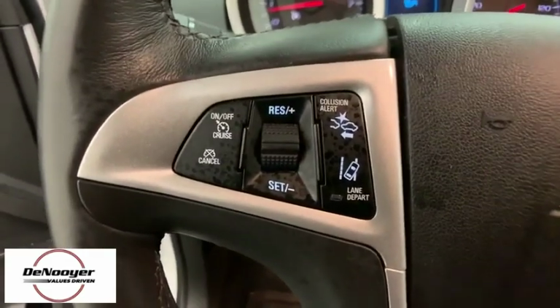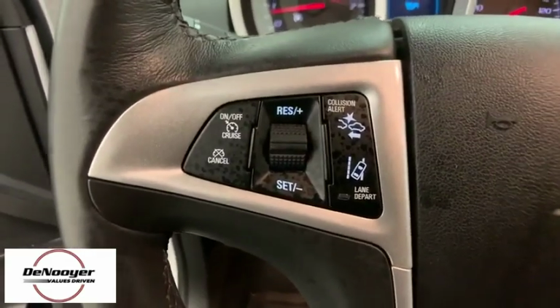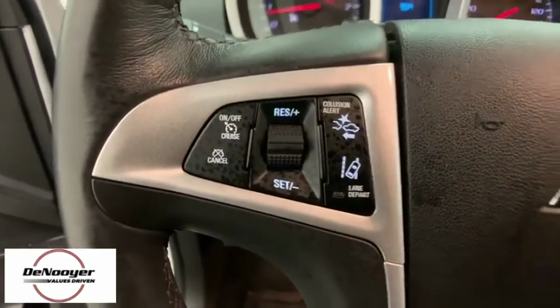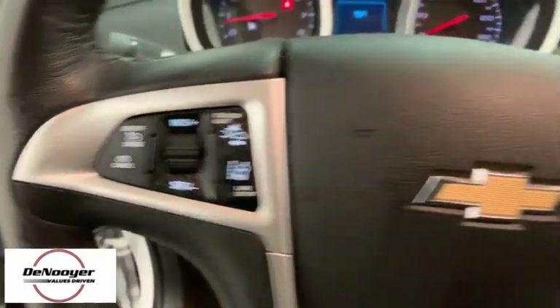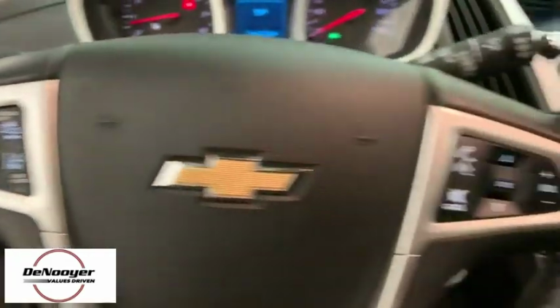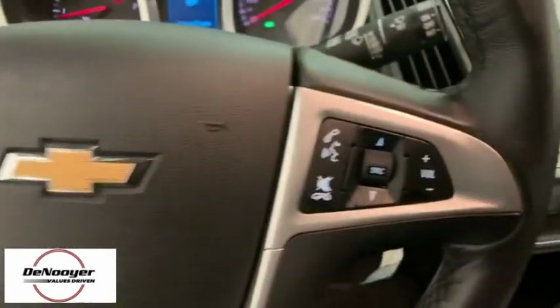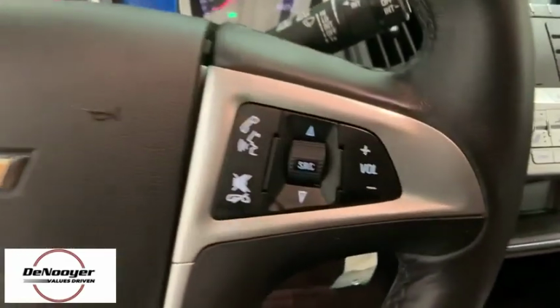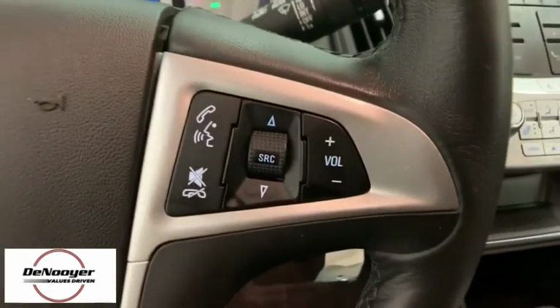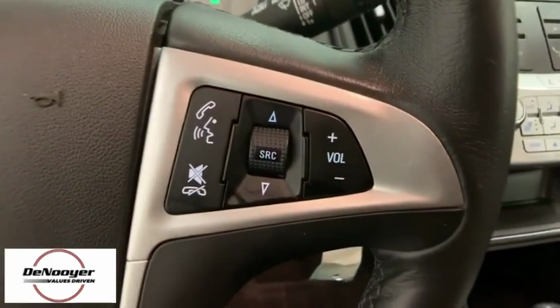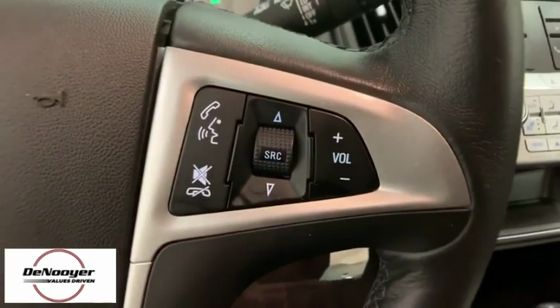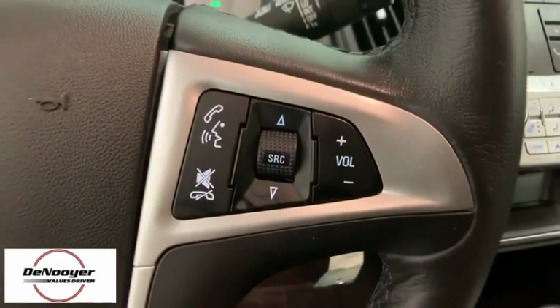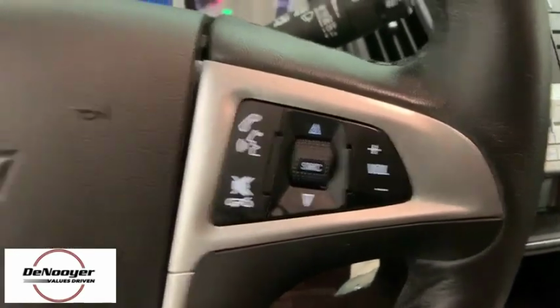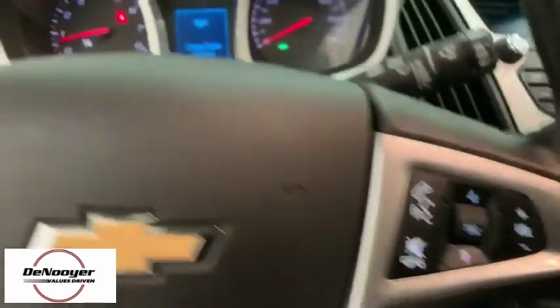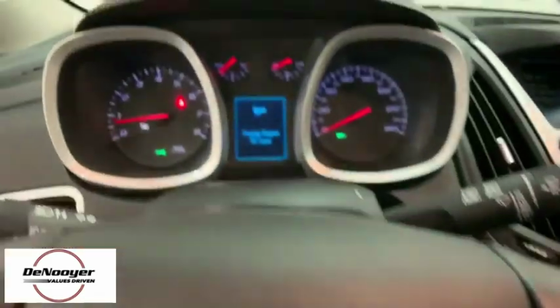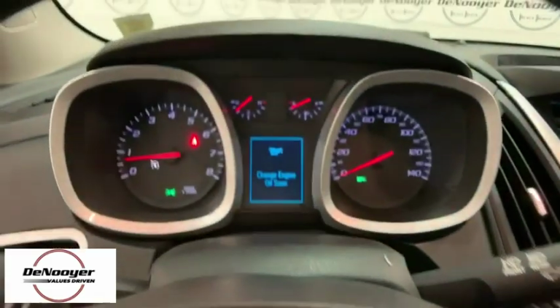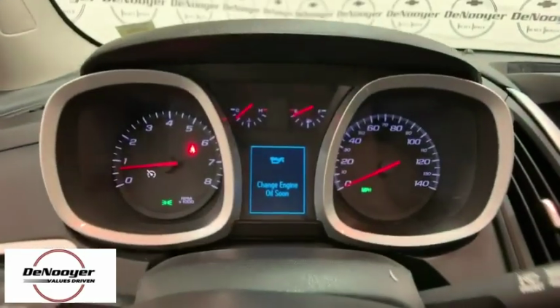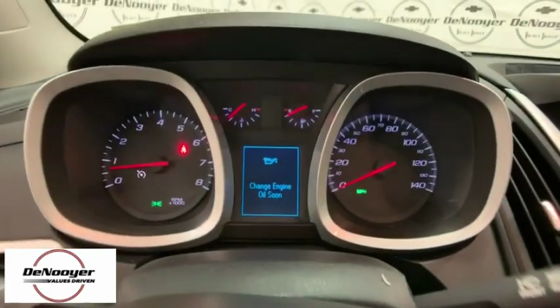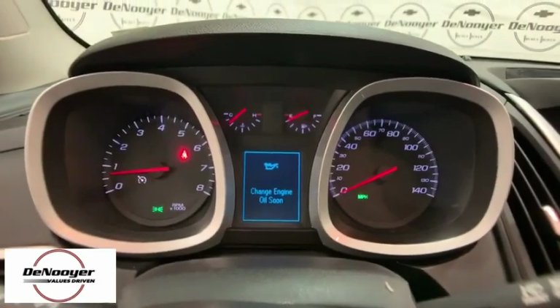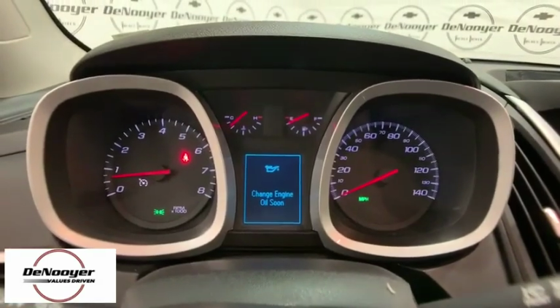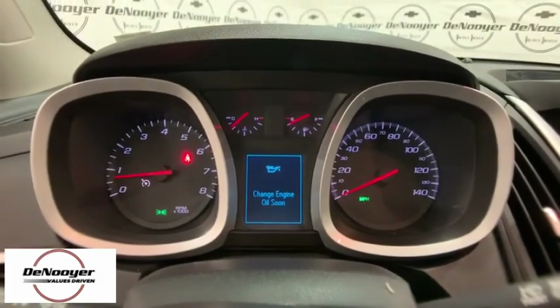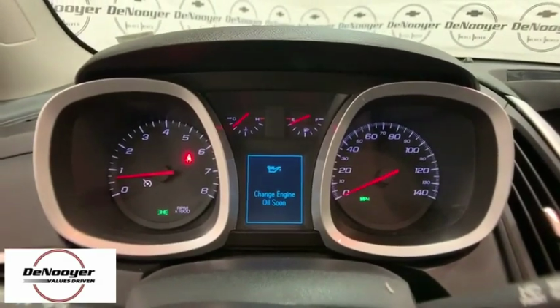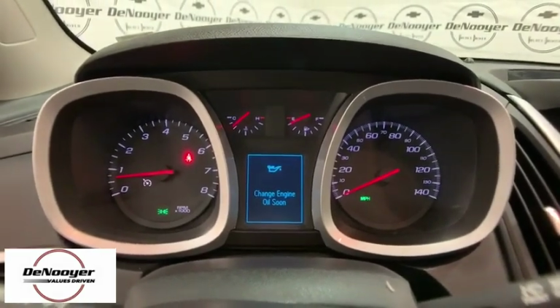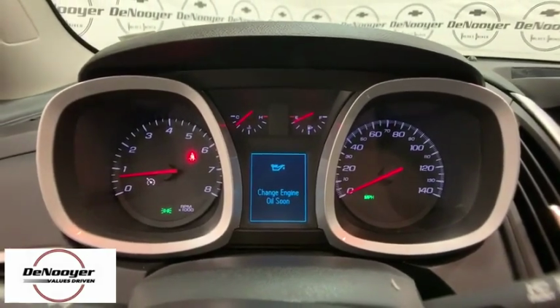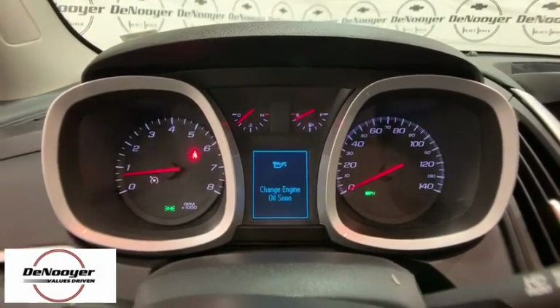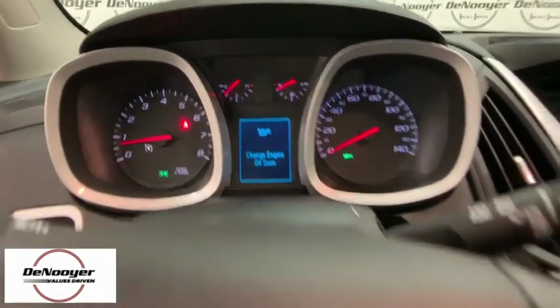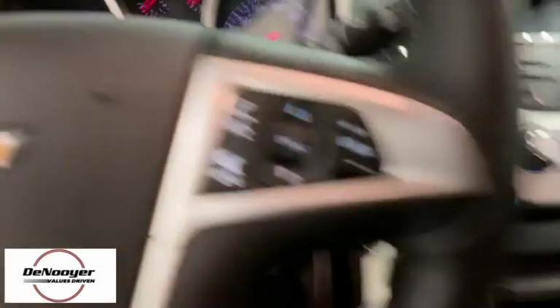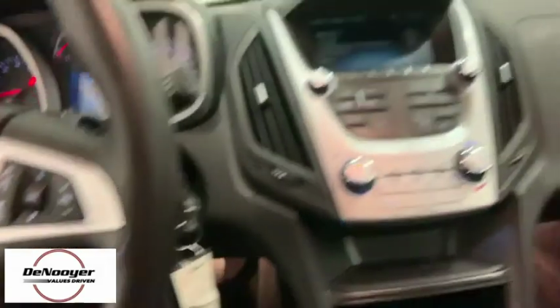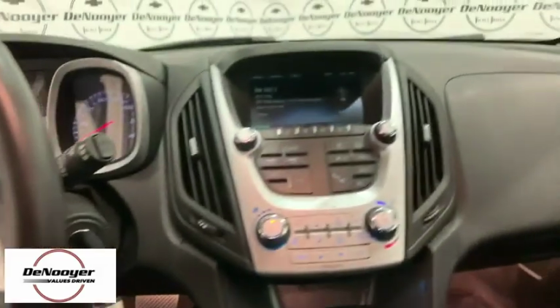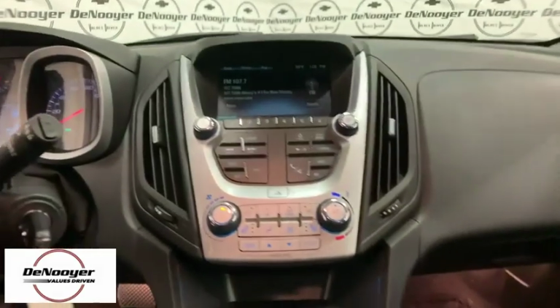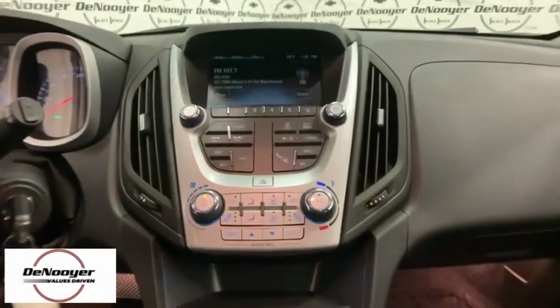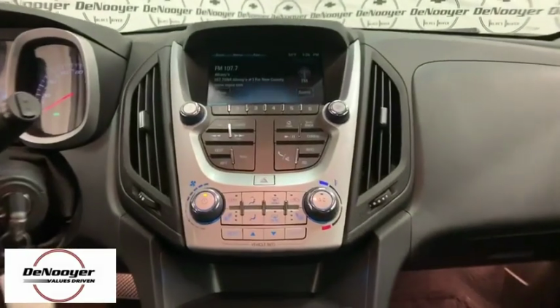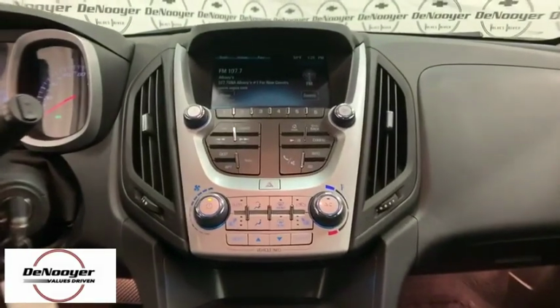SiriusXM satellite radio, panic alarm, brake assist. Searching for a dependable vehicle that looks great too? You found it, so stop in today.